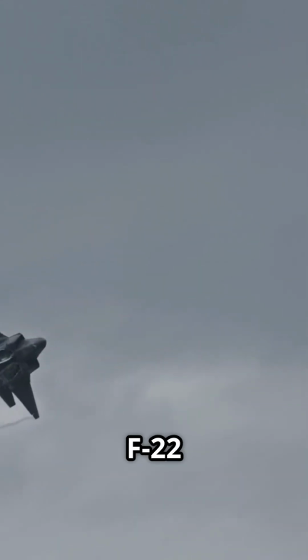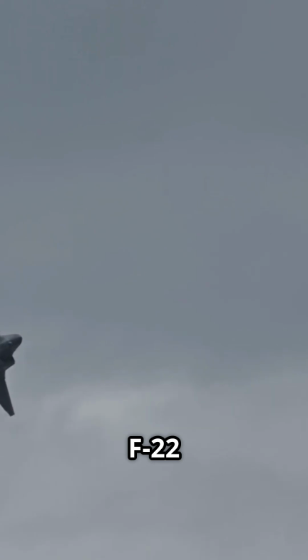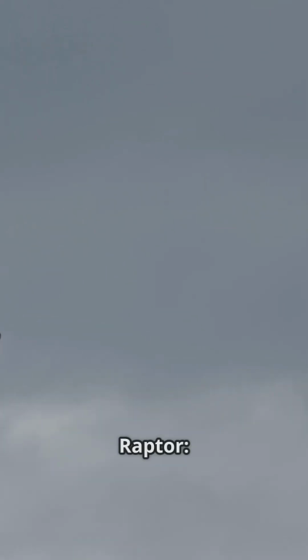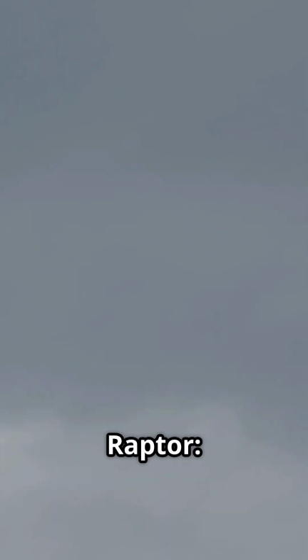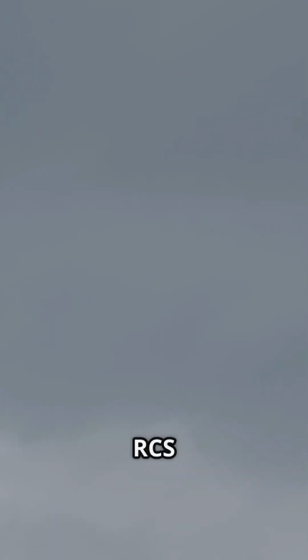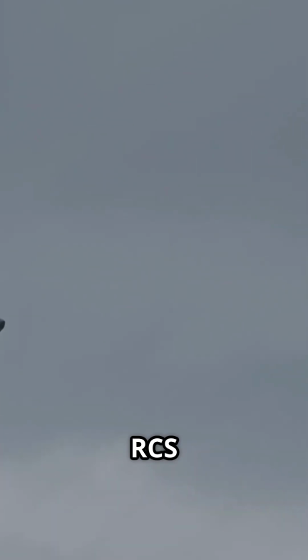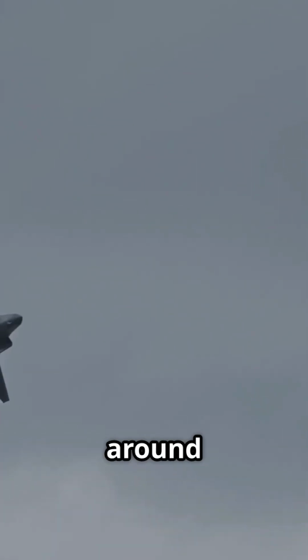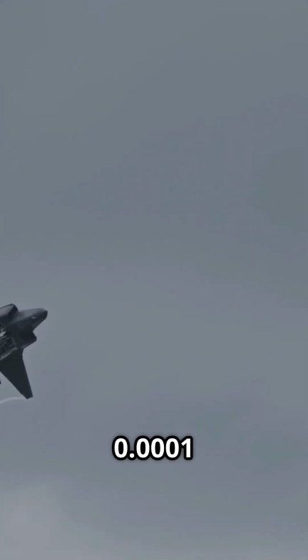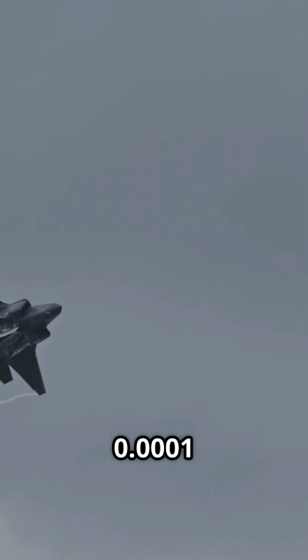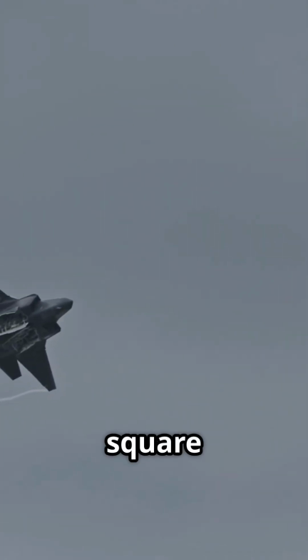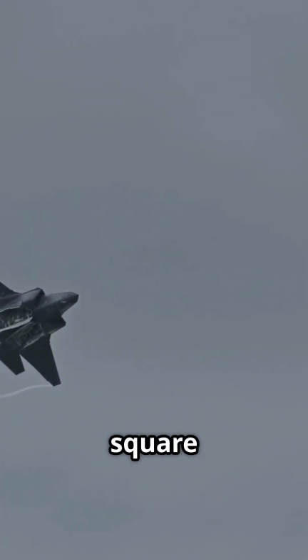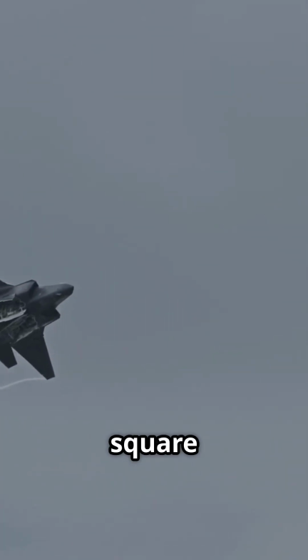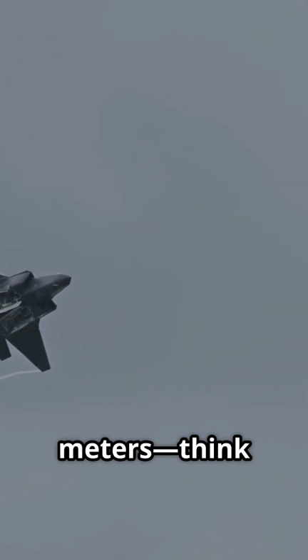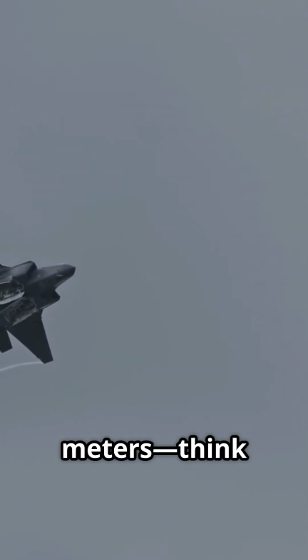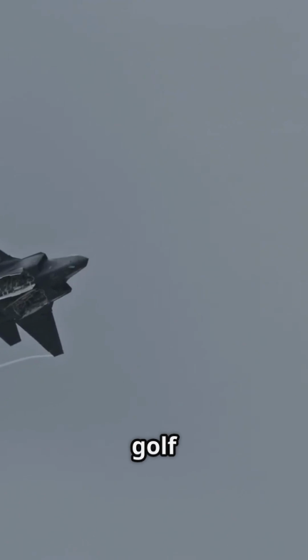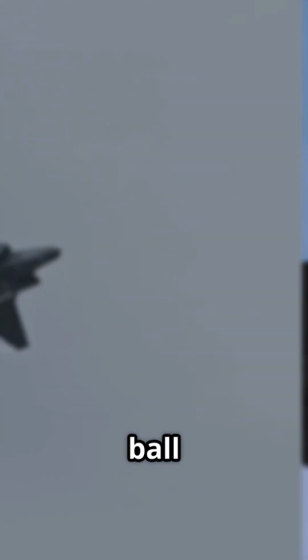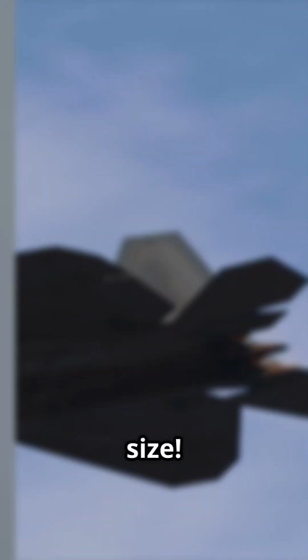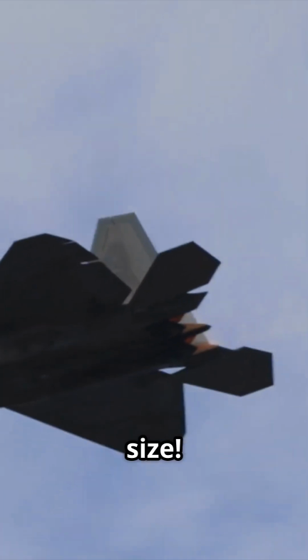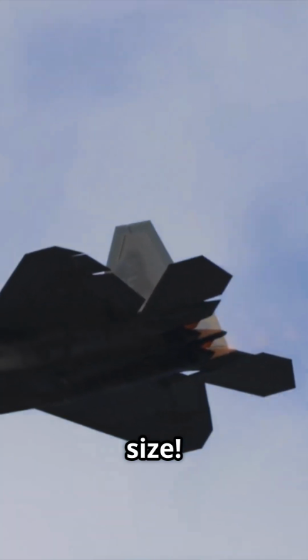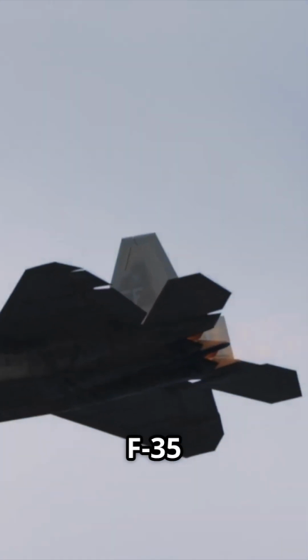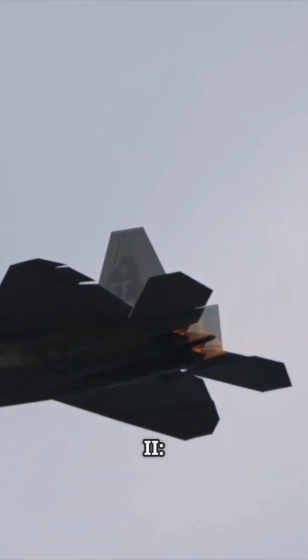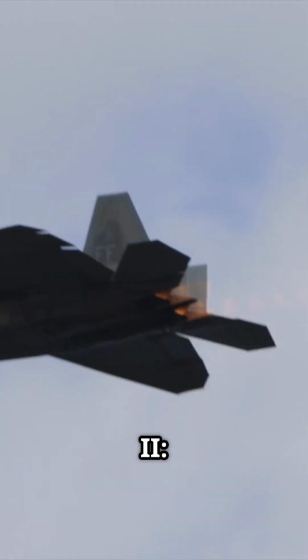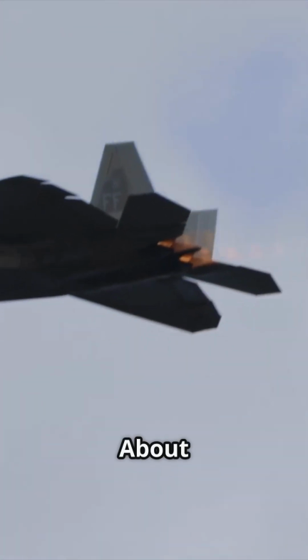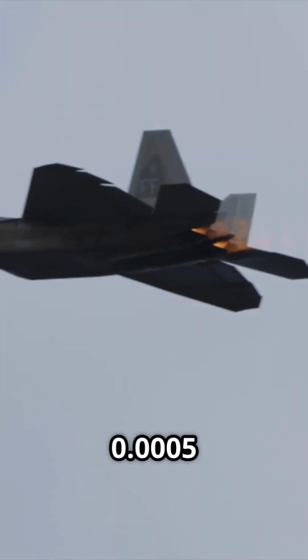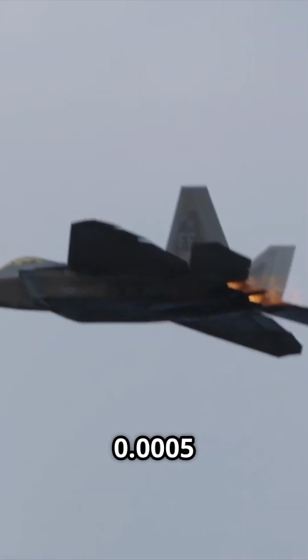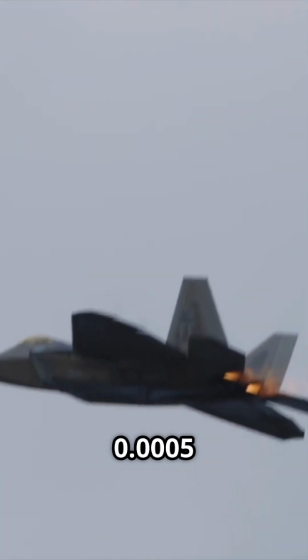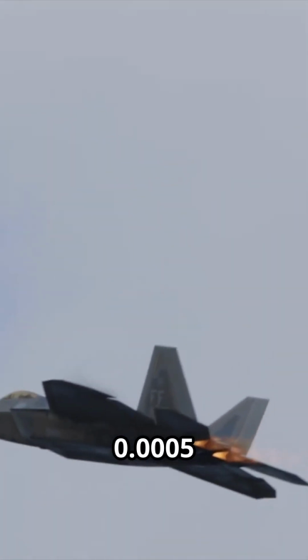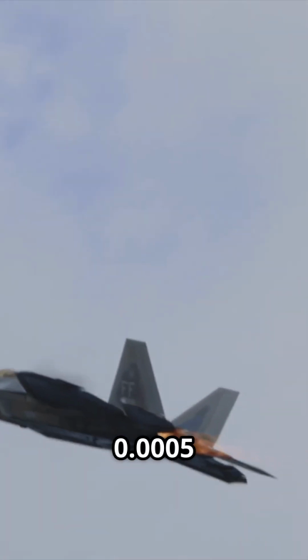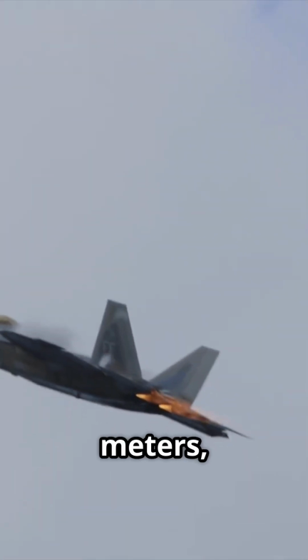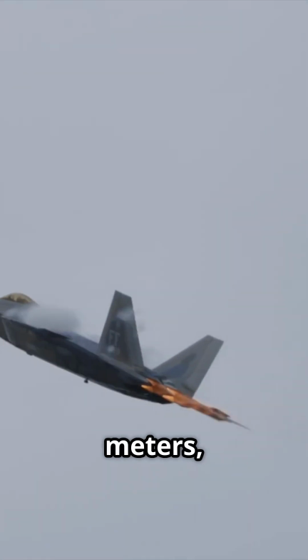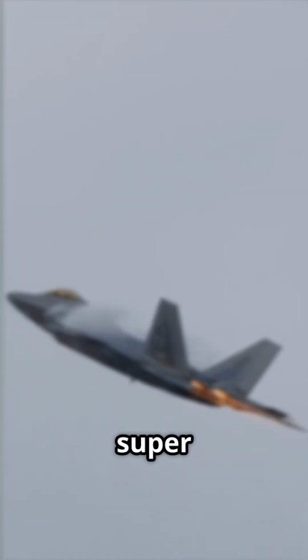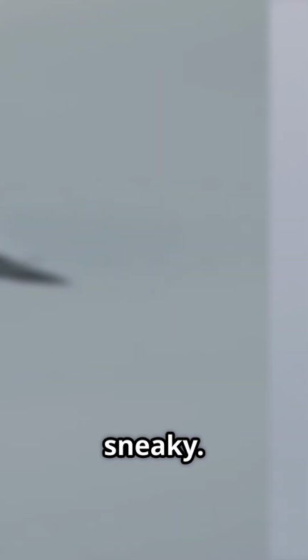F-22 Raptor: RCS around 0.0001 square meters — think golf ball size. F-35 Lightning II: about 0.0005 square meters, super sneaky.